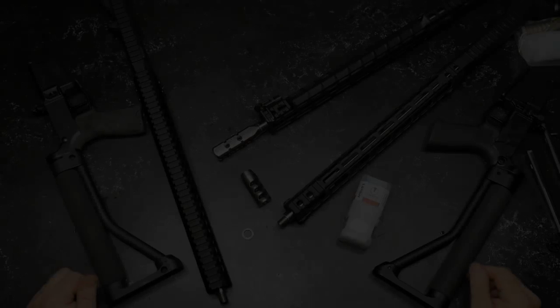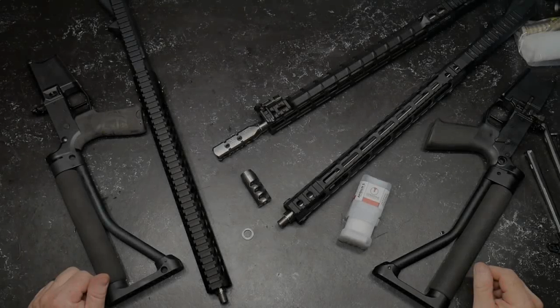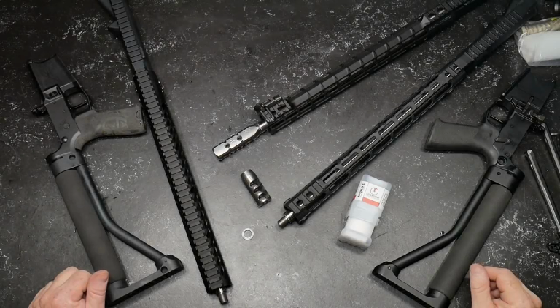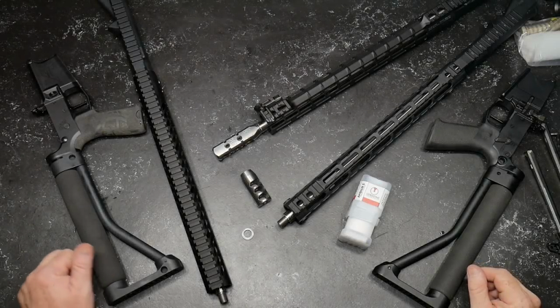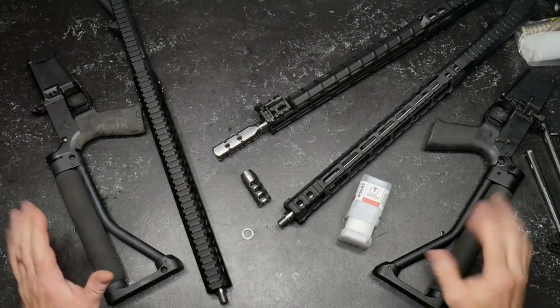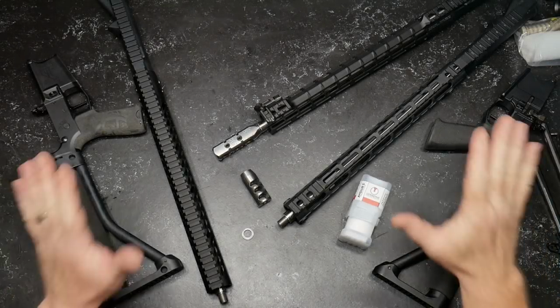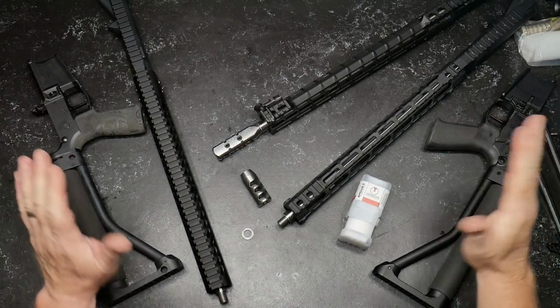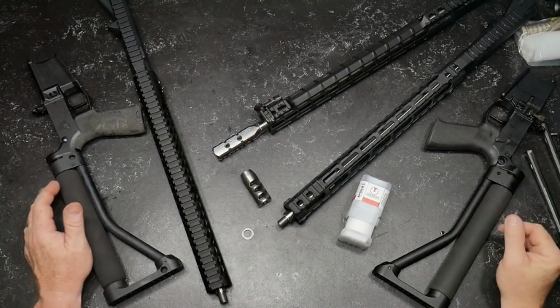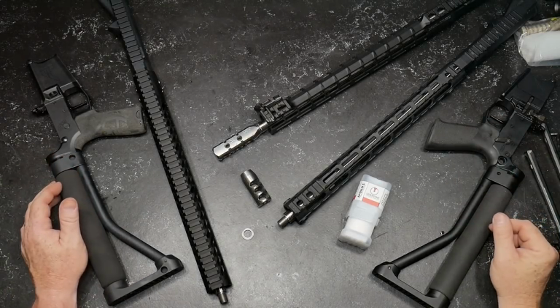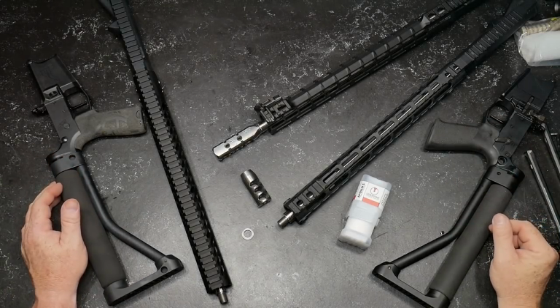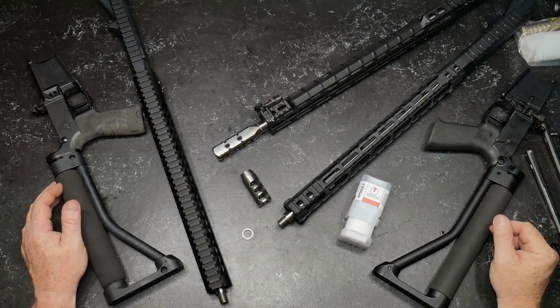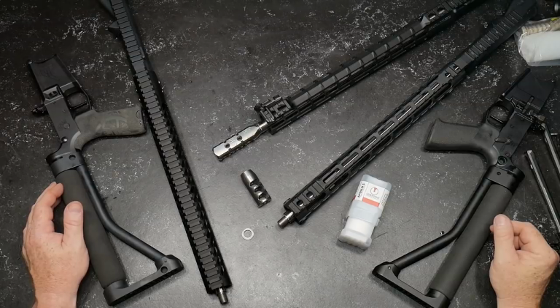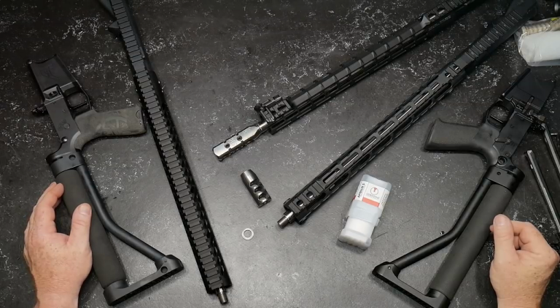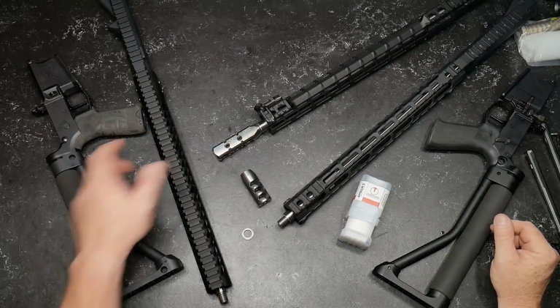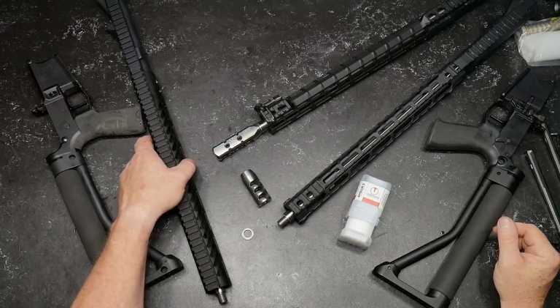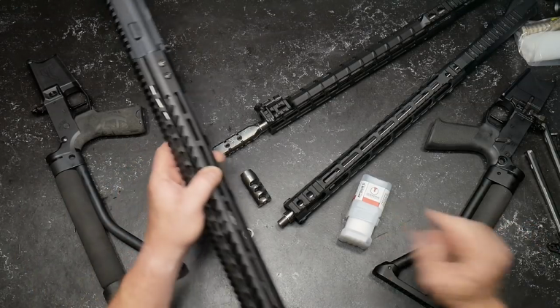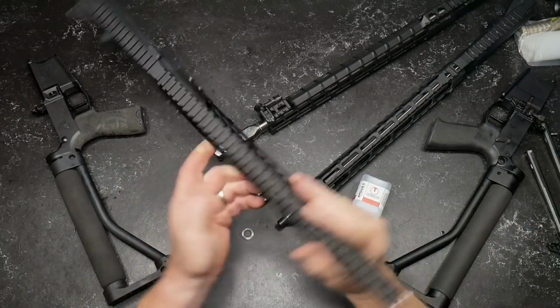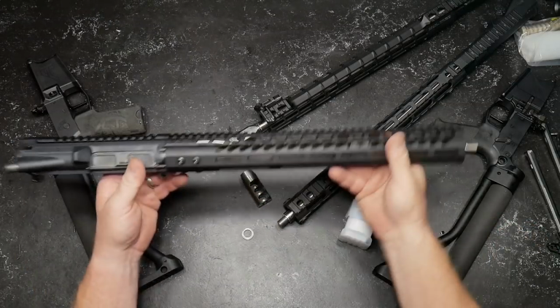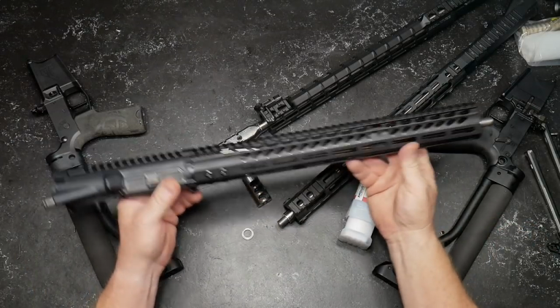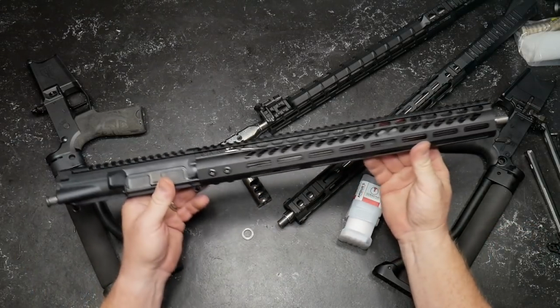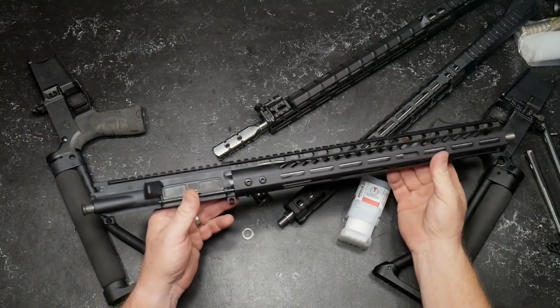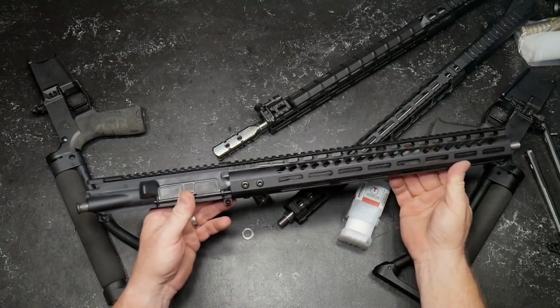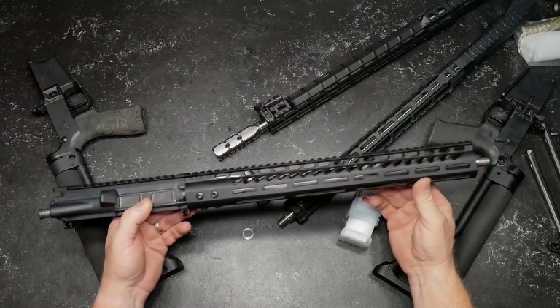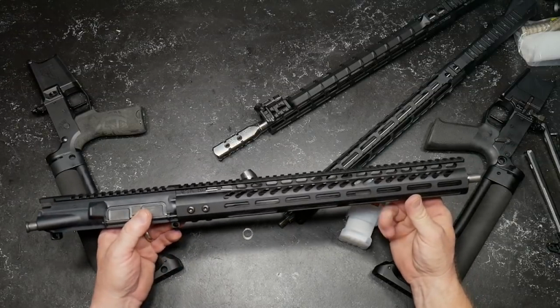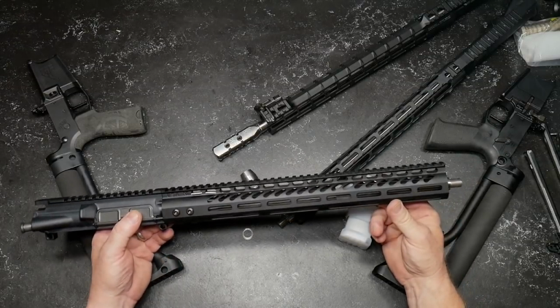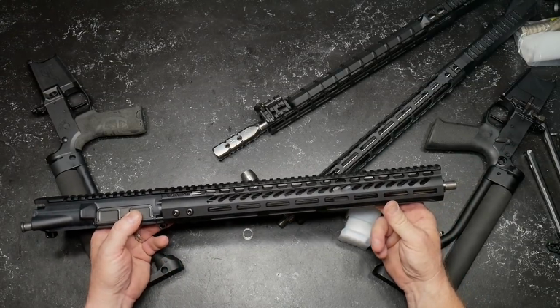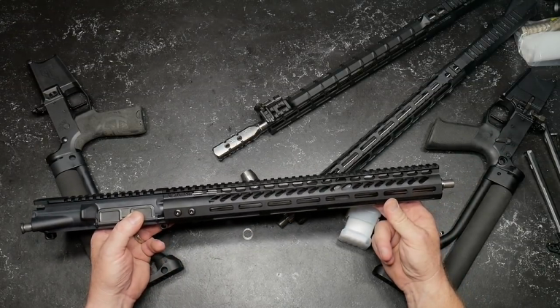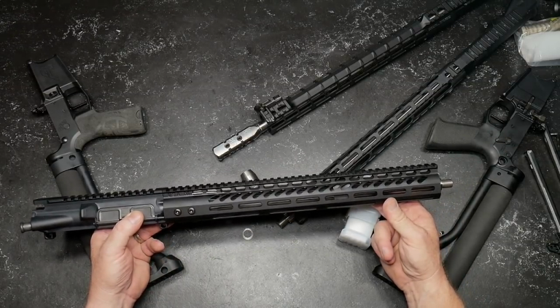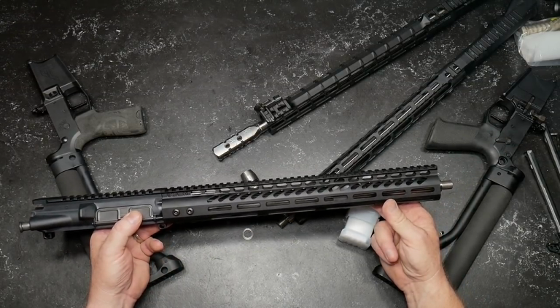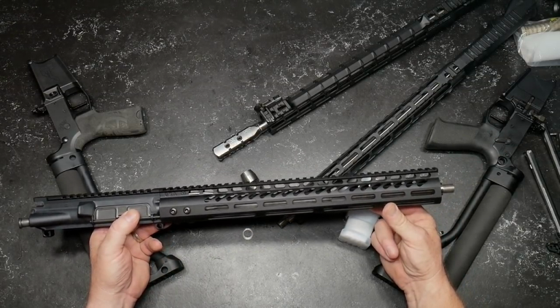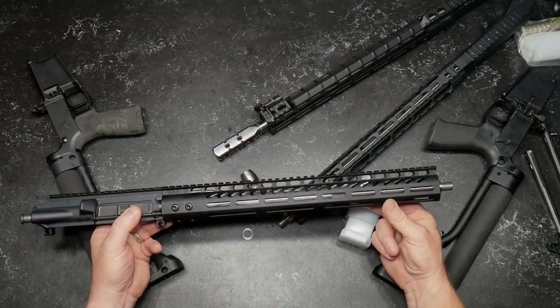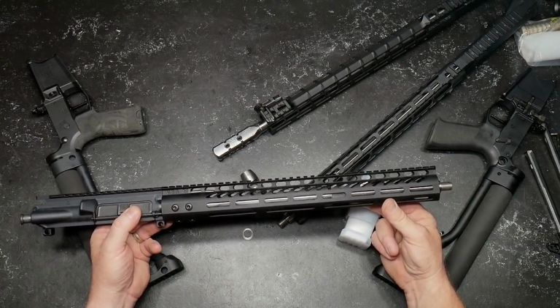All right, guys, GoToBoy32 here. Check it out. So now the evolution of, let's say, the economical build — the budget three-gun build. We've got our gas block, we've got our gas tube, we've got a barrel done. We are accurized and we are ready to go.